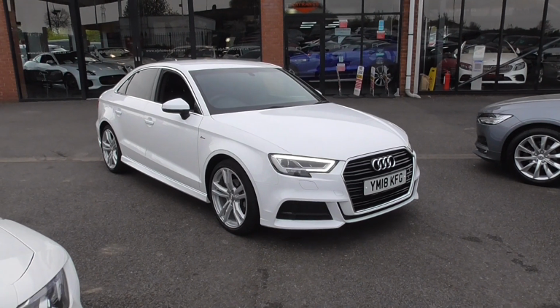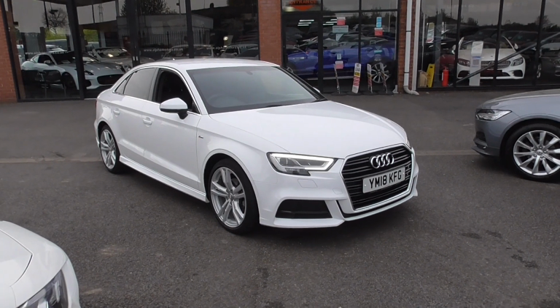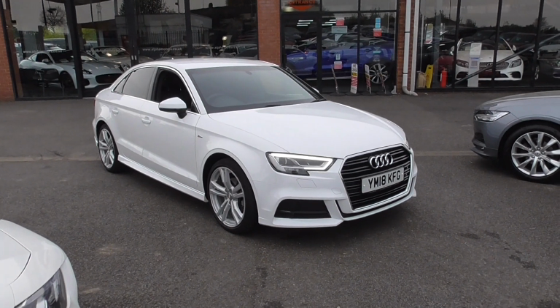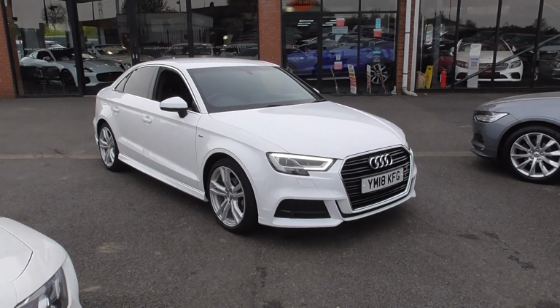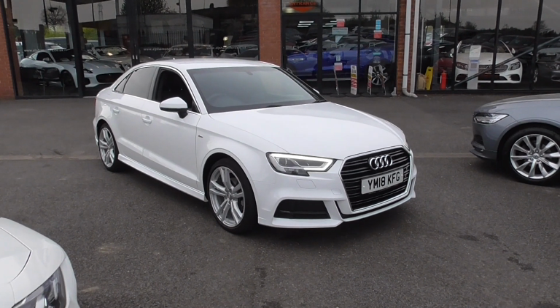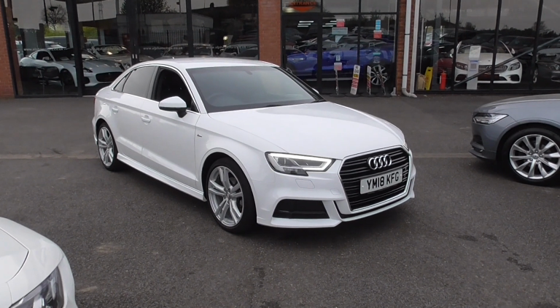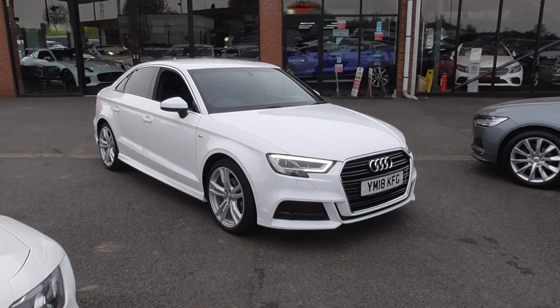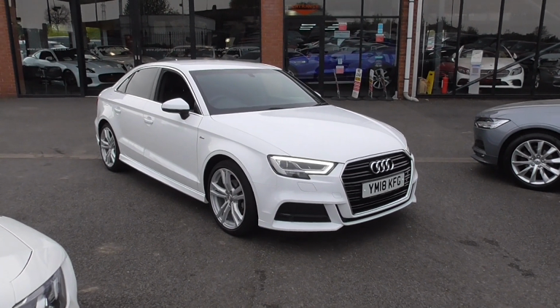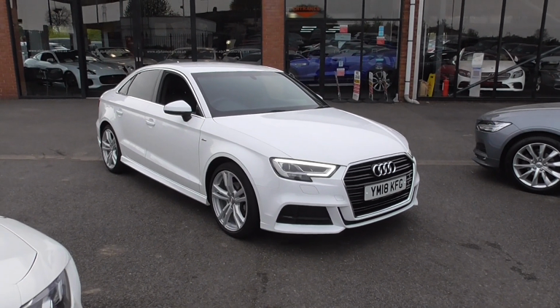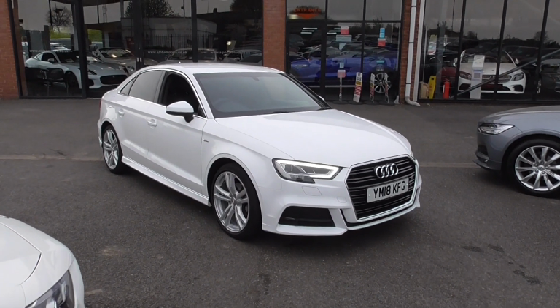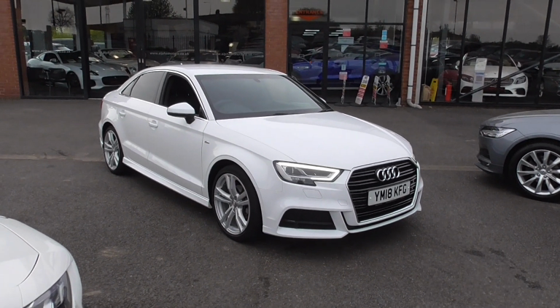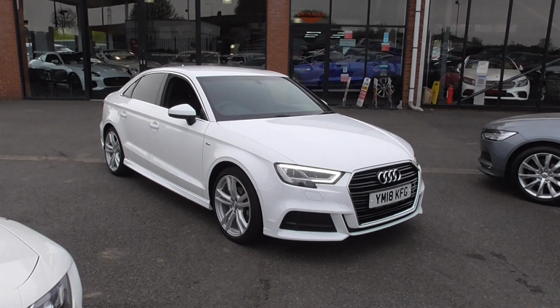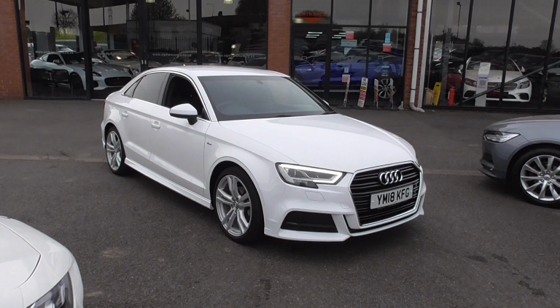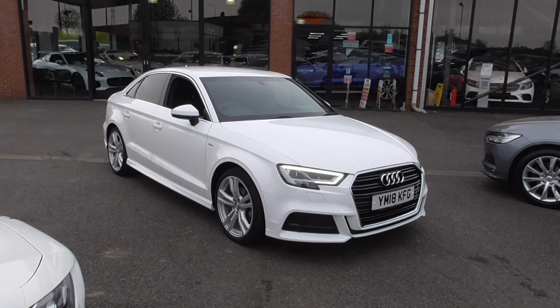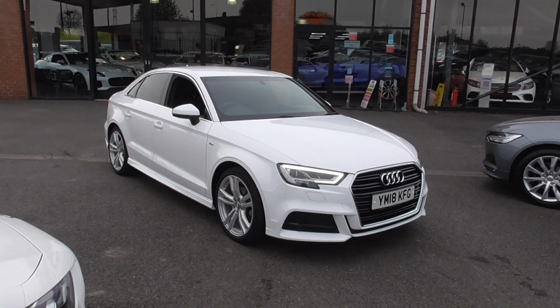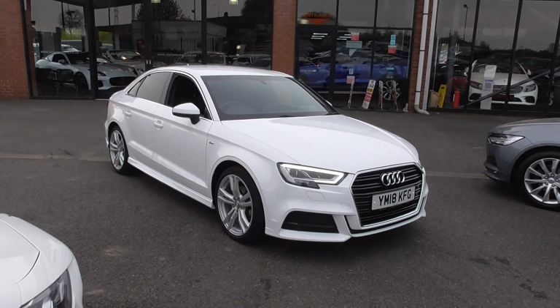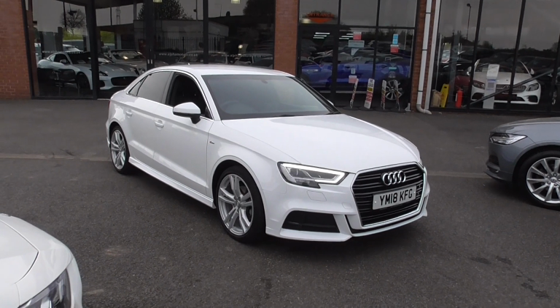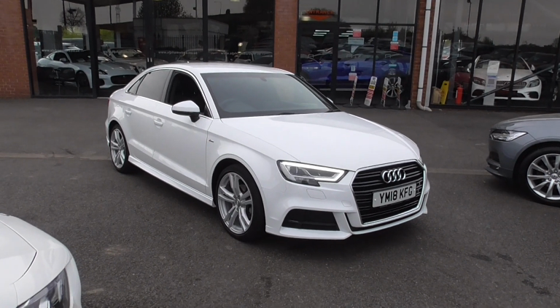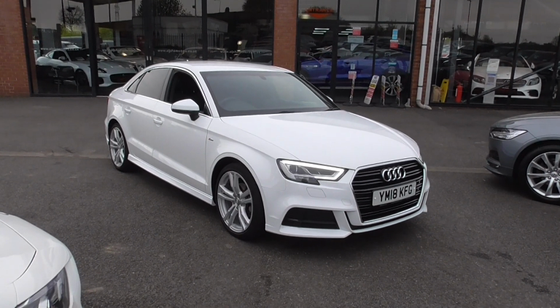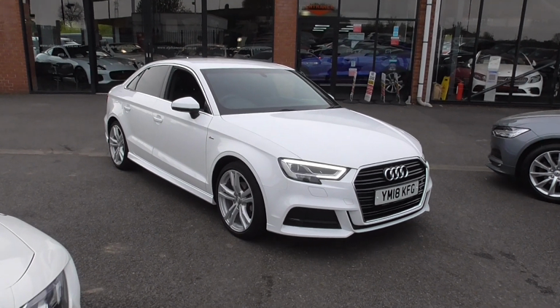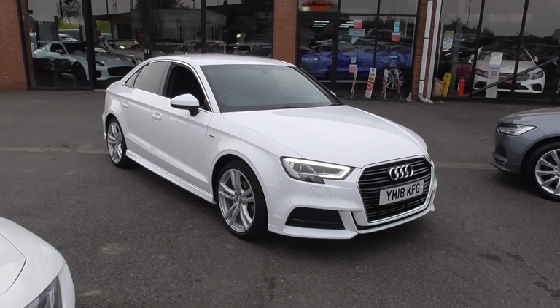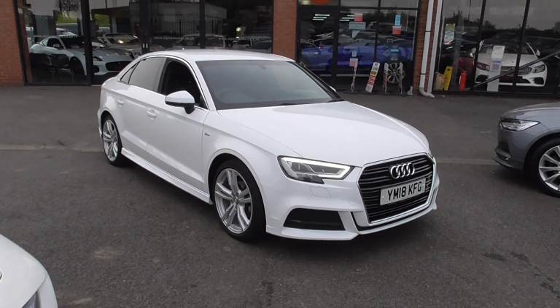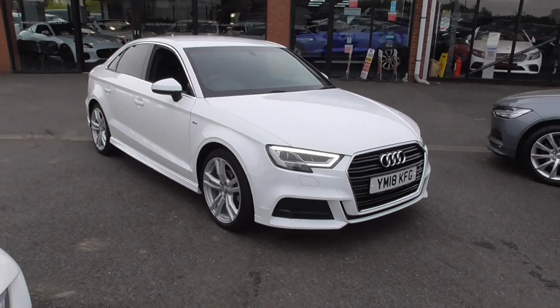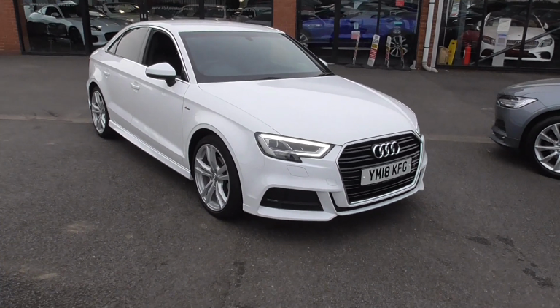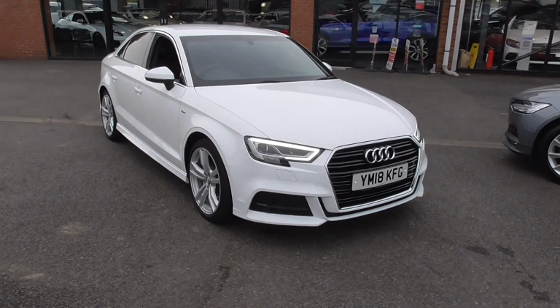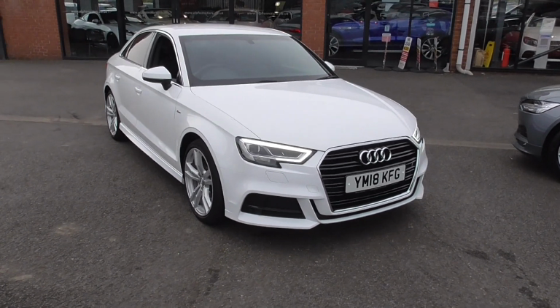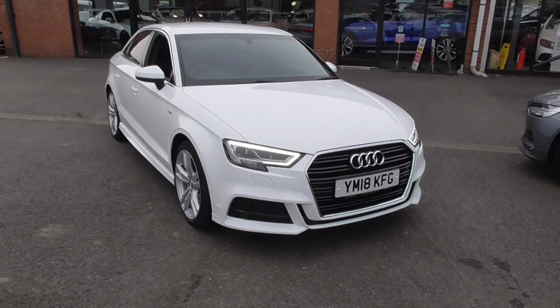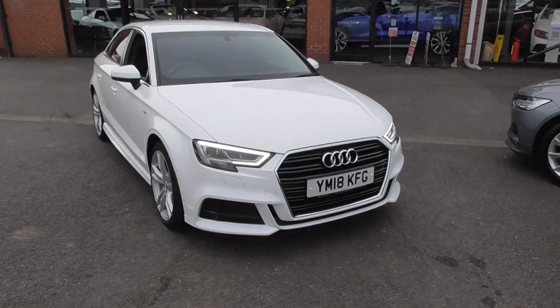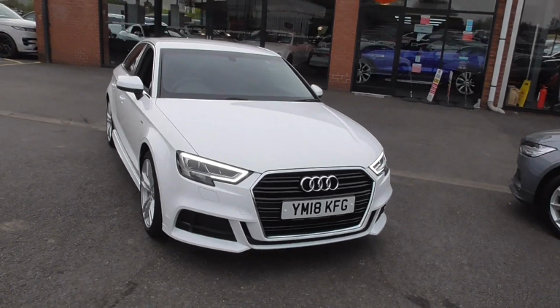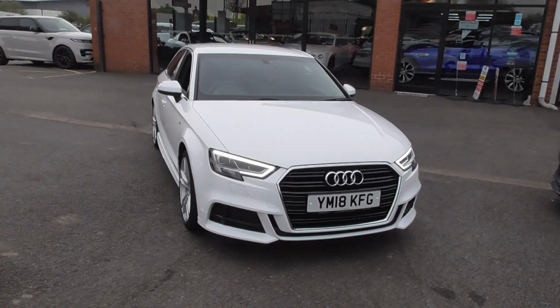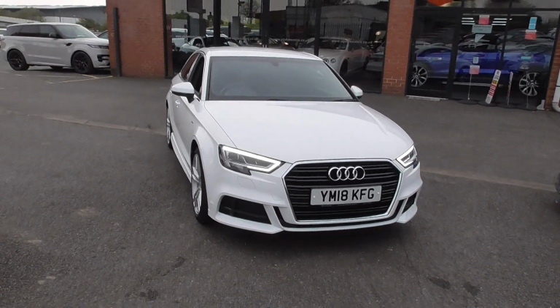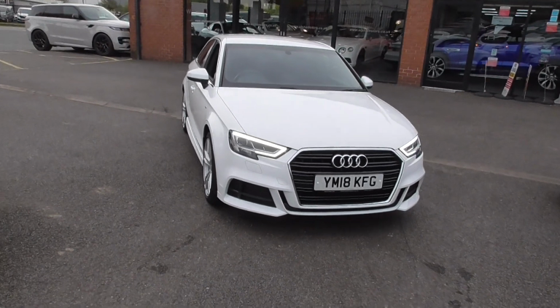Hello, welcome to Alfa Motors. My name's Dominic. Today I'm excited to be showing you around this lovely 2018 18-plate Audi A3 S-Line Saloon.